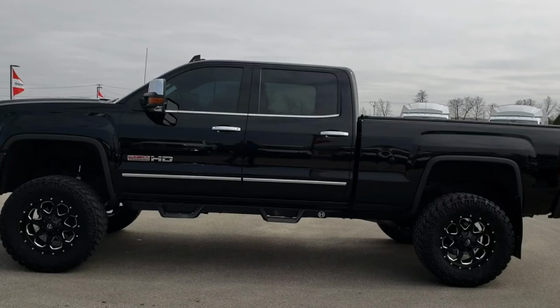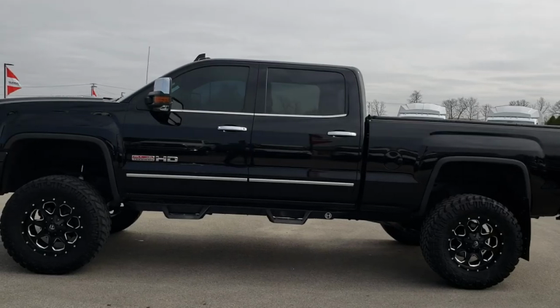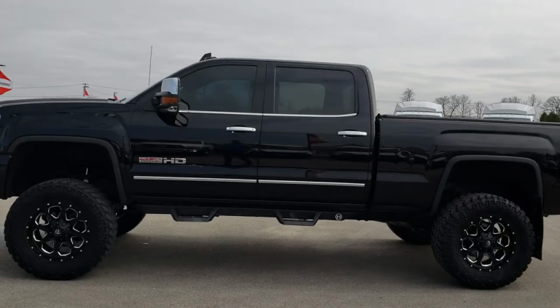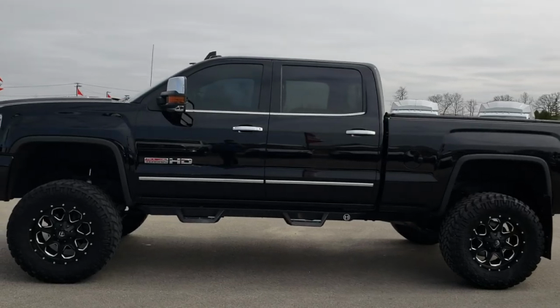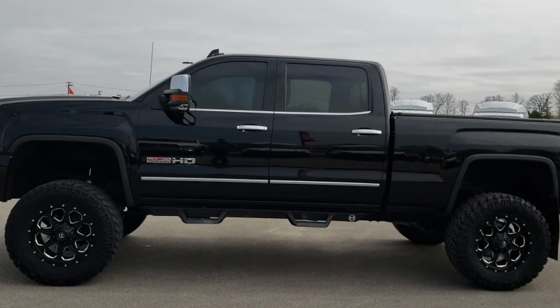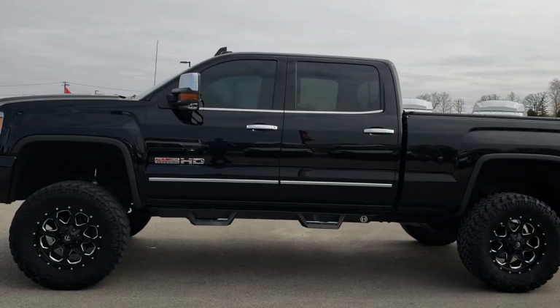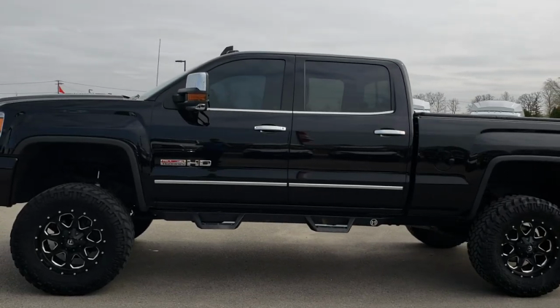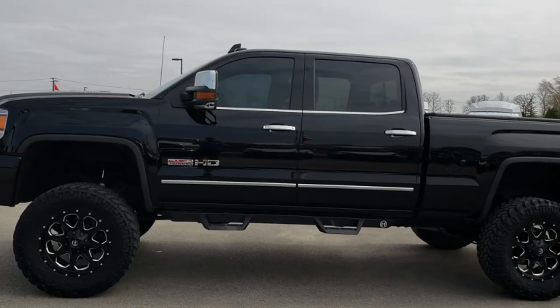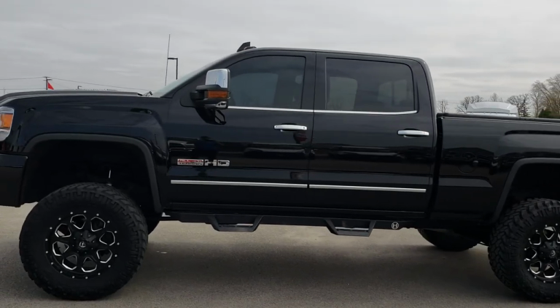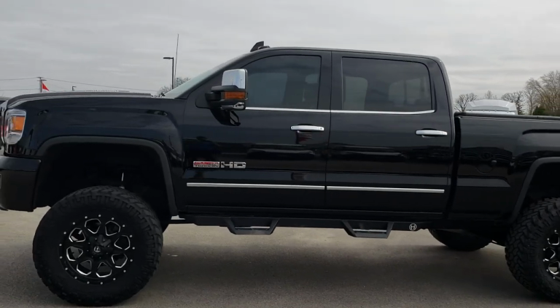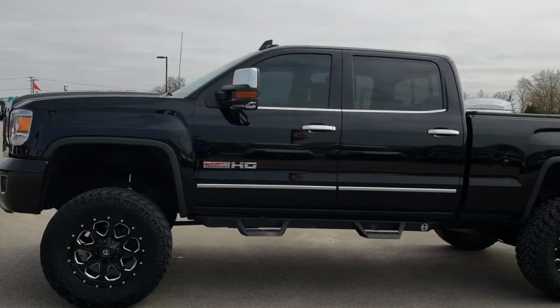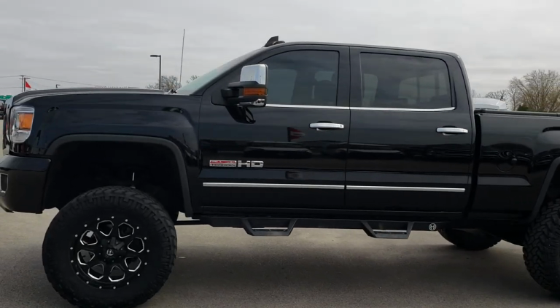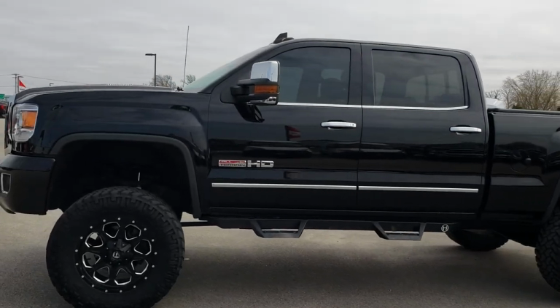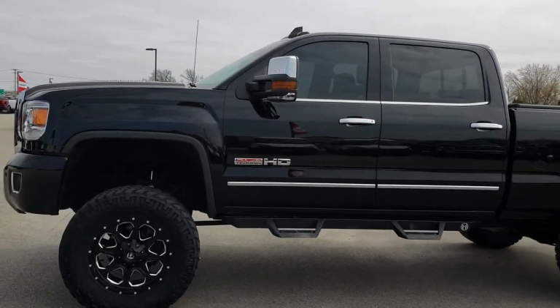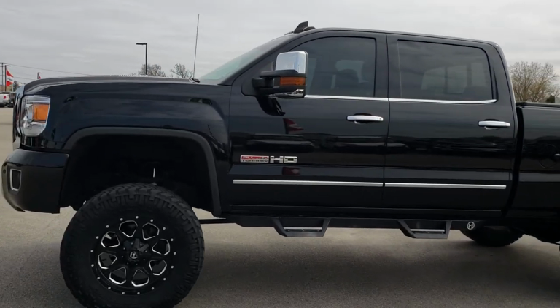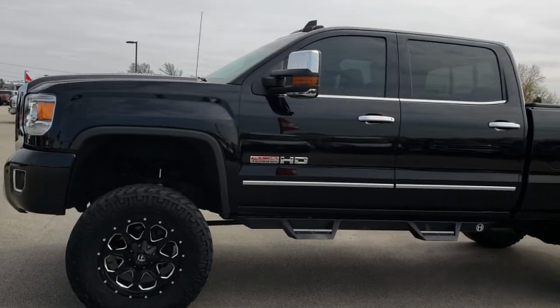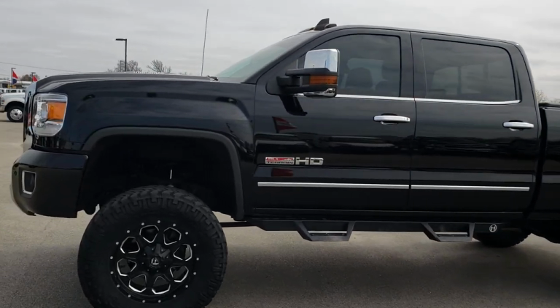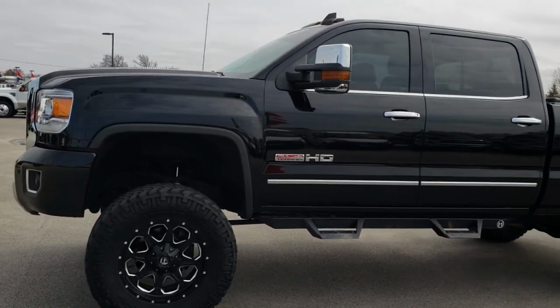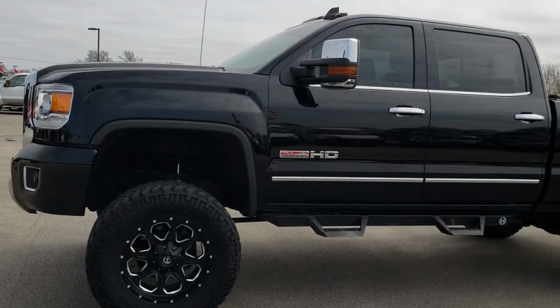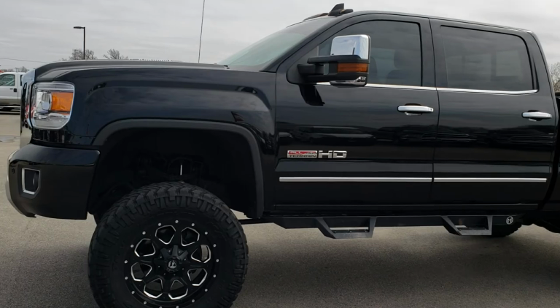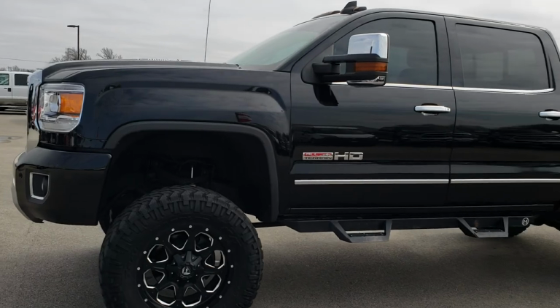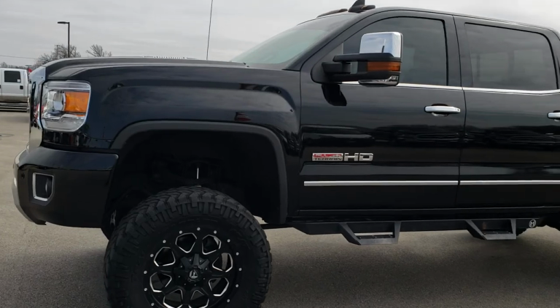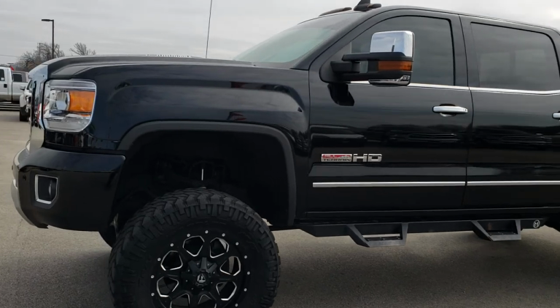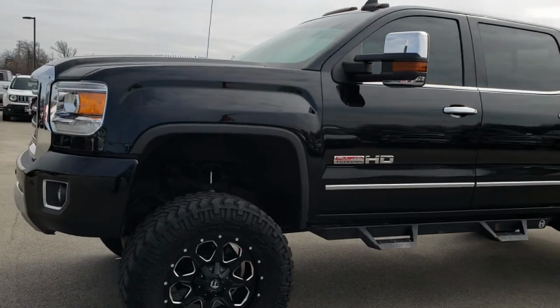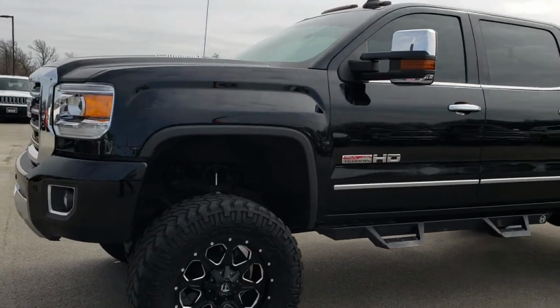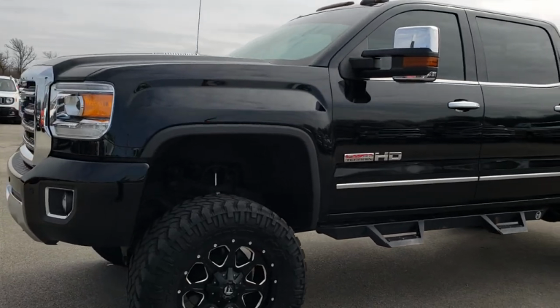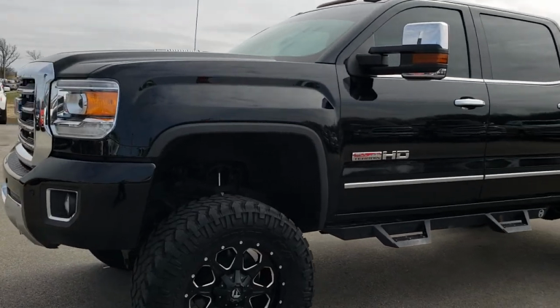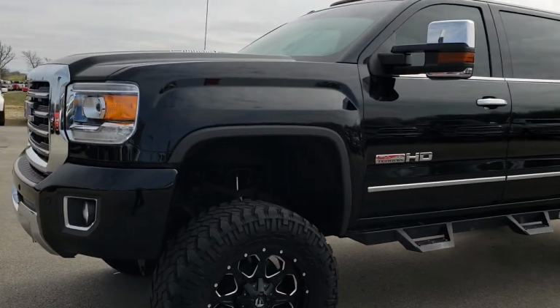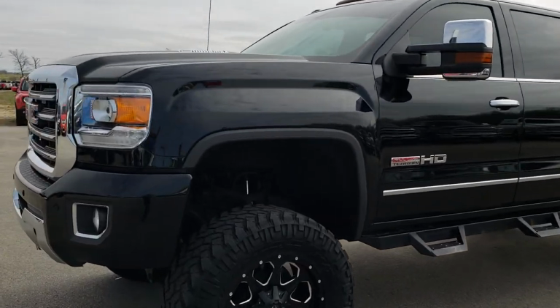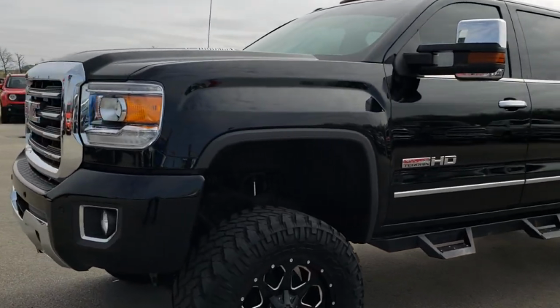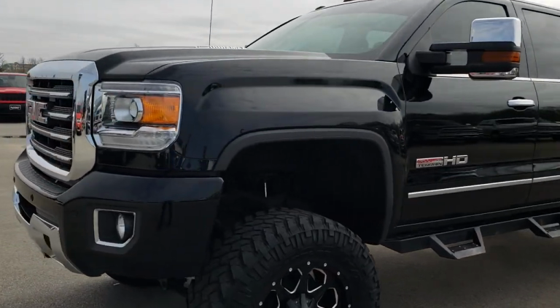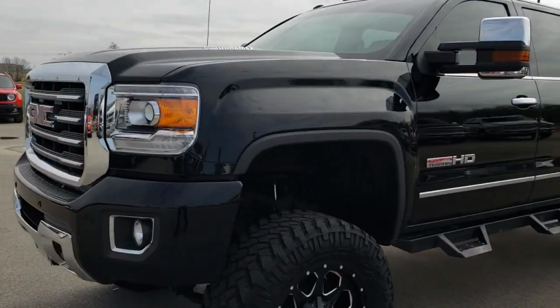This is stock number 9478. We are here at Summit Automotive in Fond du Lac, Wisconsin — your new and used heavy duty truck headquarters.